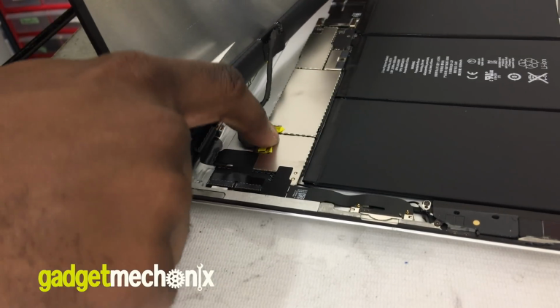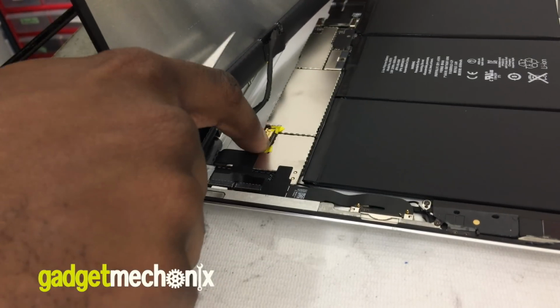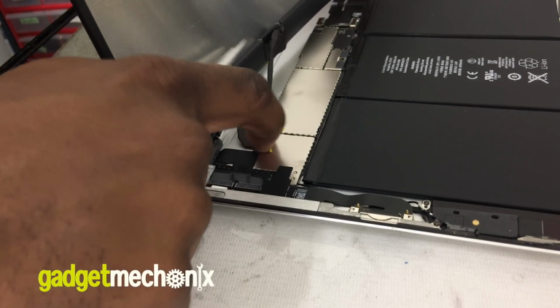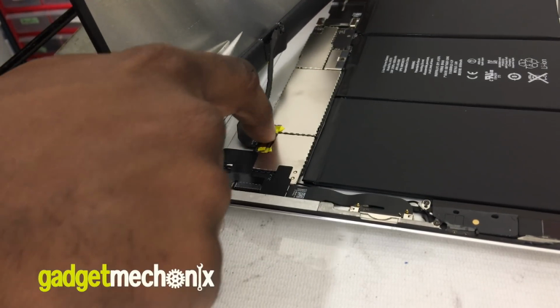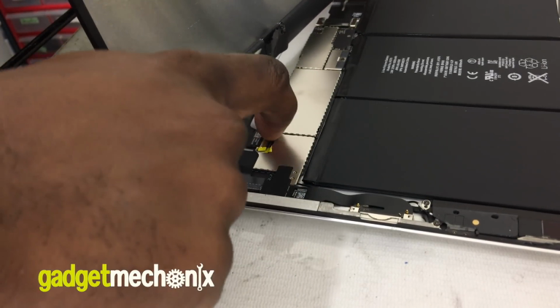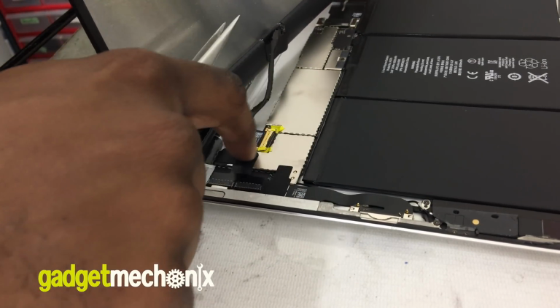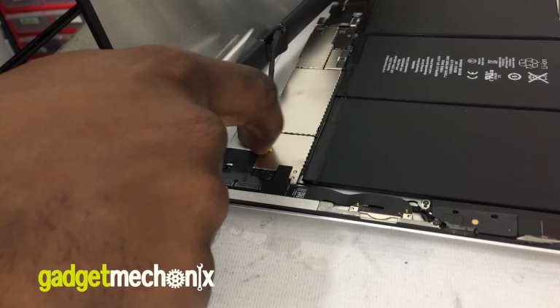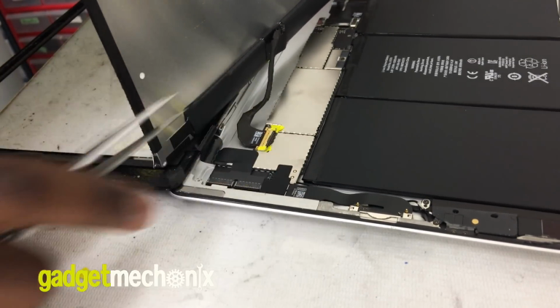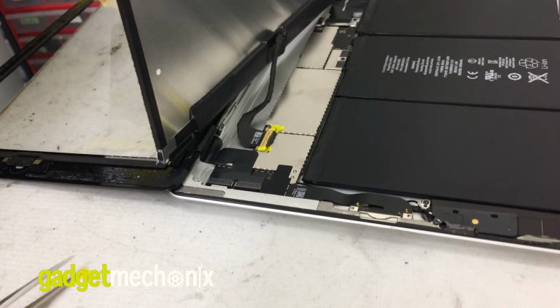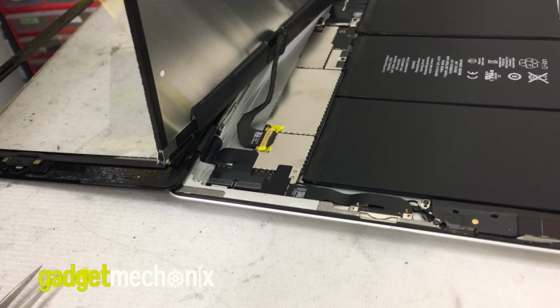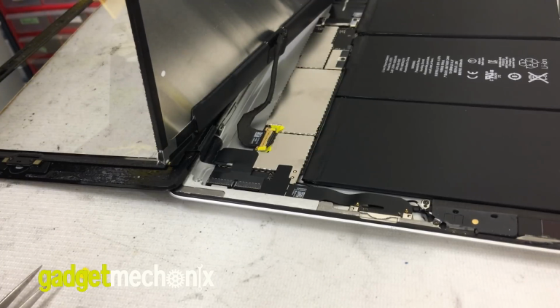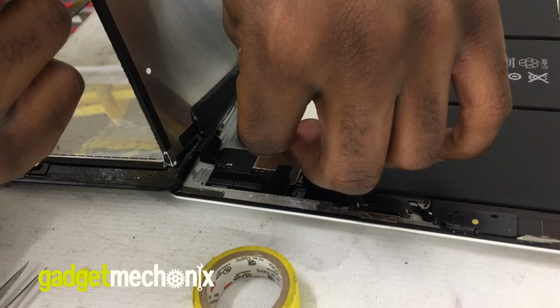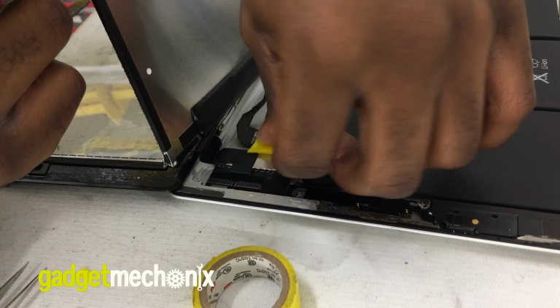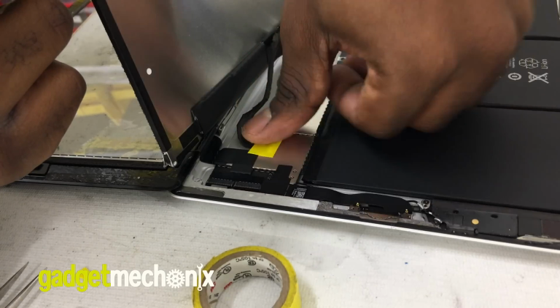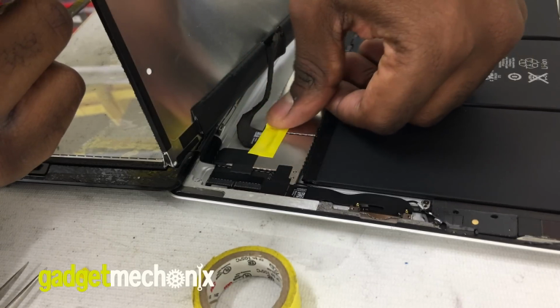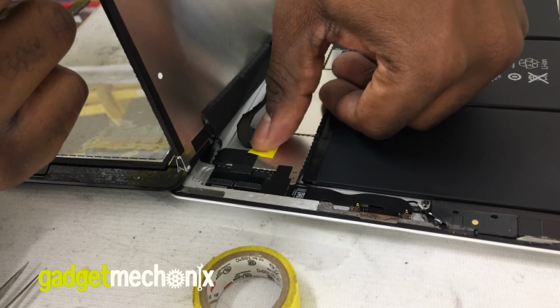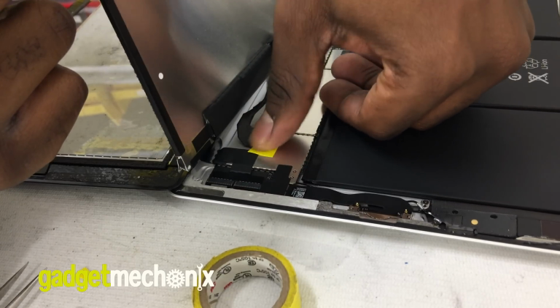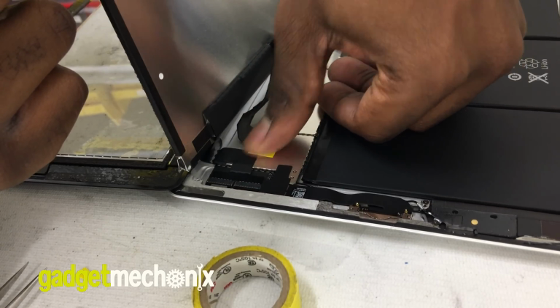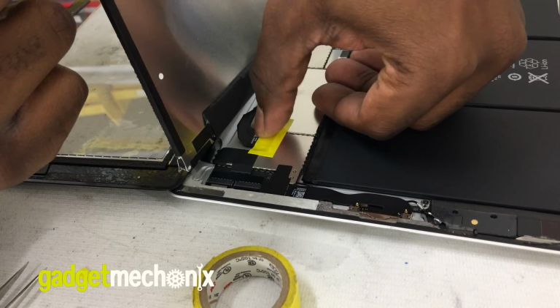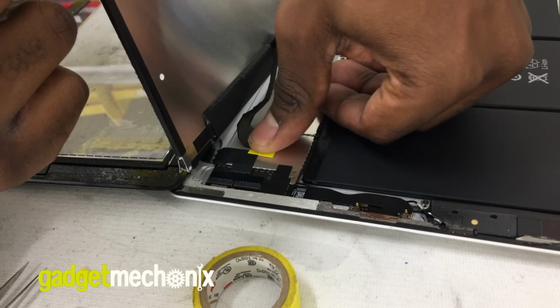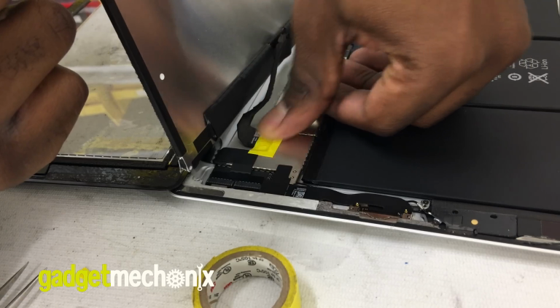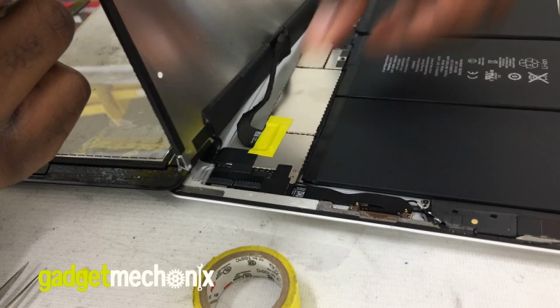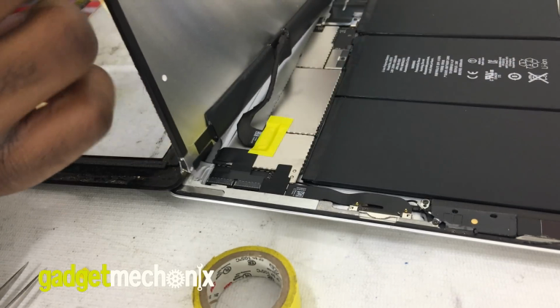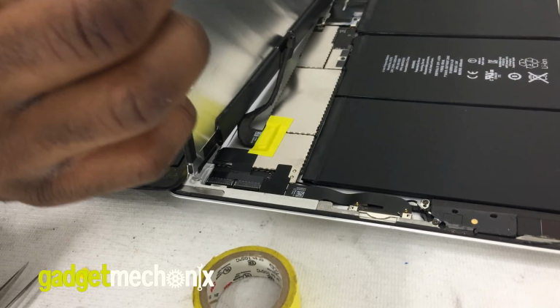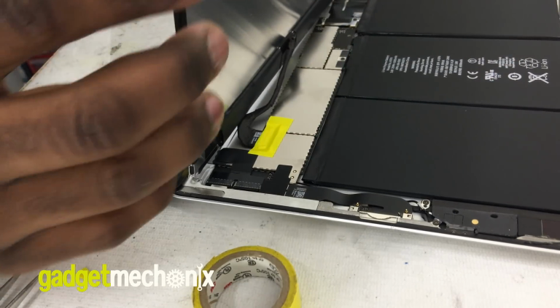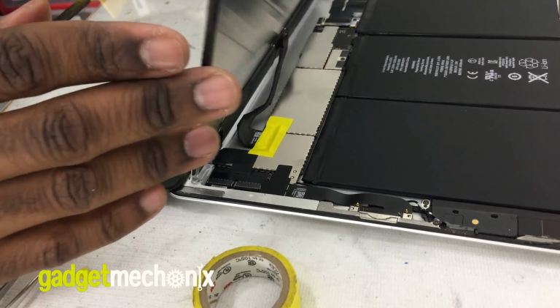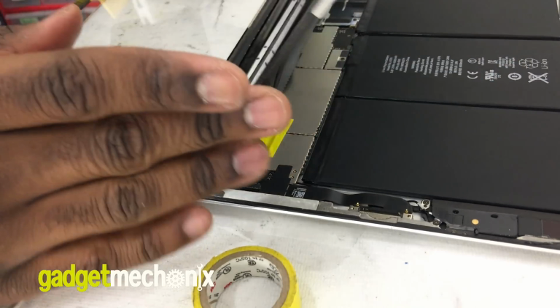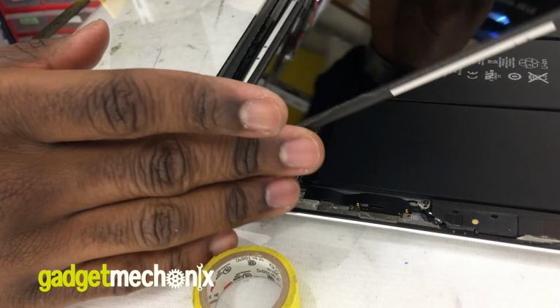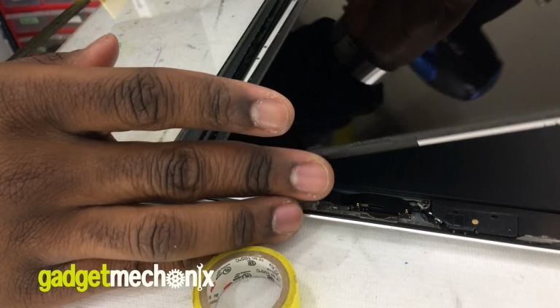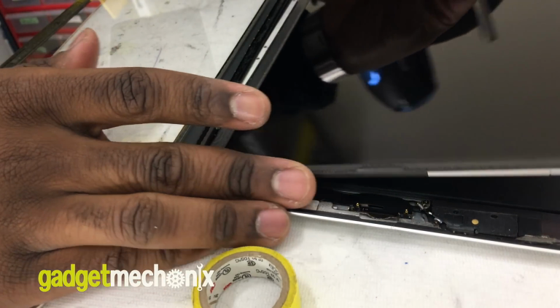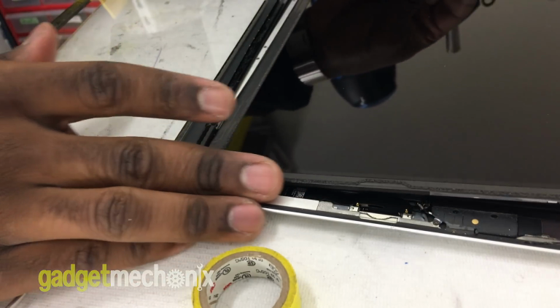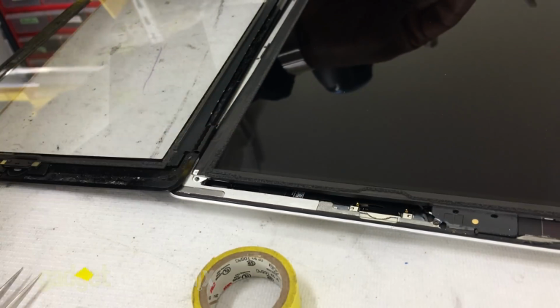Finally, return the LCD, screws, and glass, and re-adhesive the glass back to the frame. If done correctly, the LCD should be working perfectly and you will not see any issues with the image anymore.